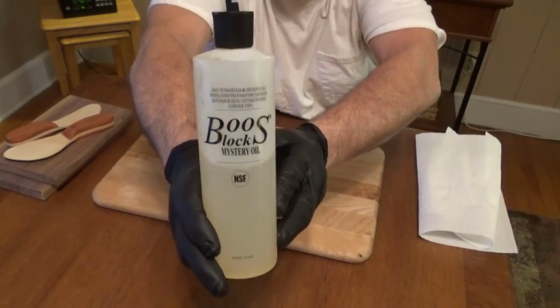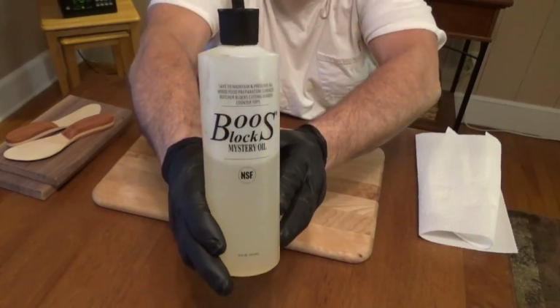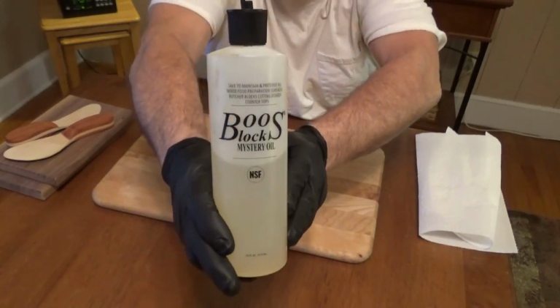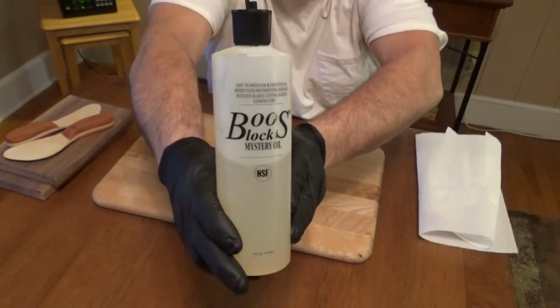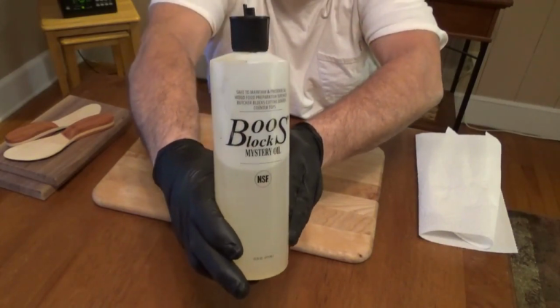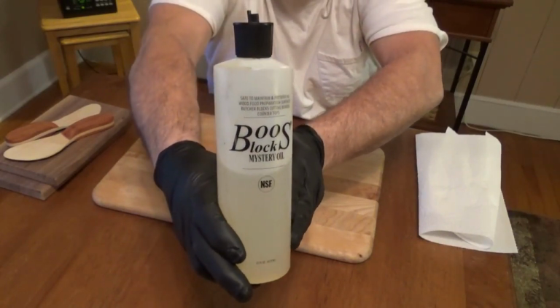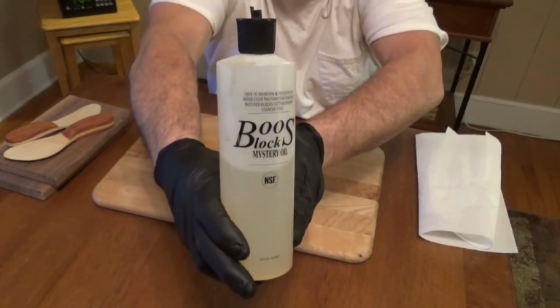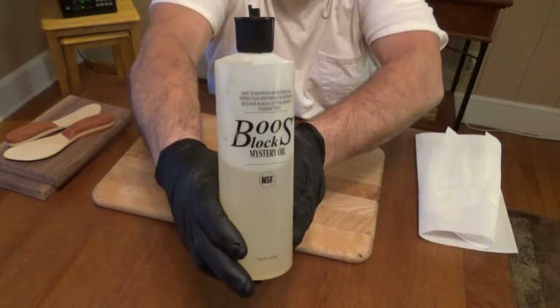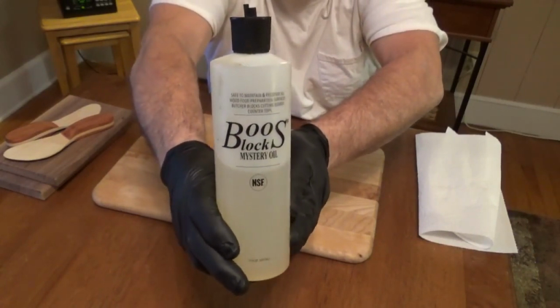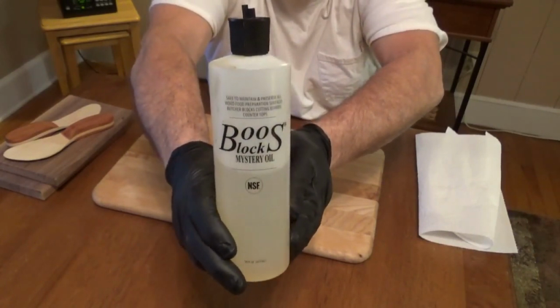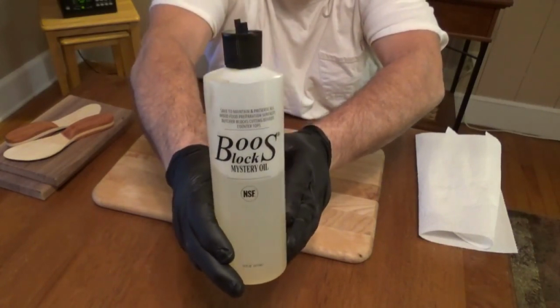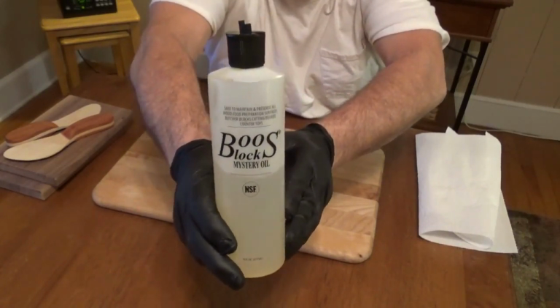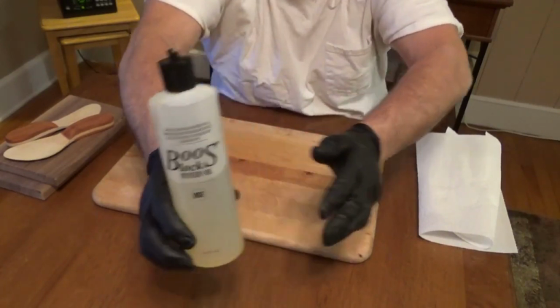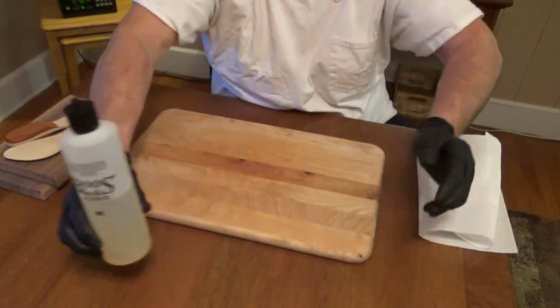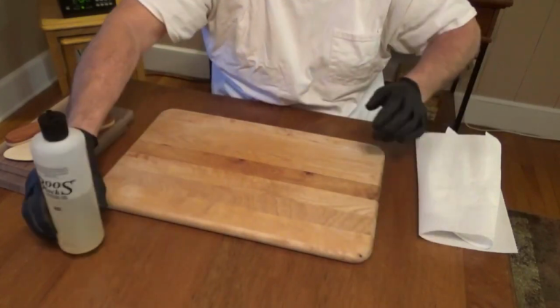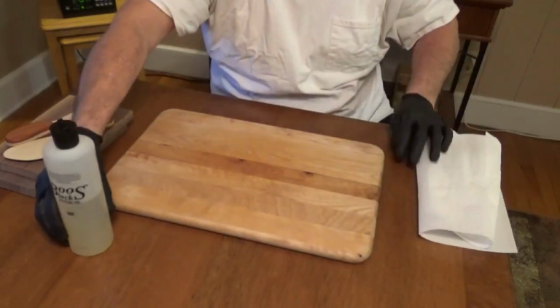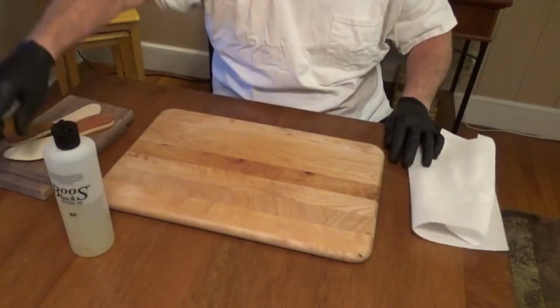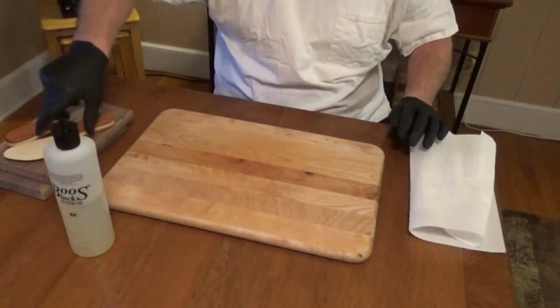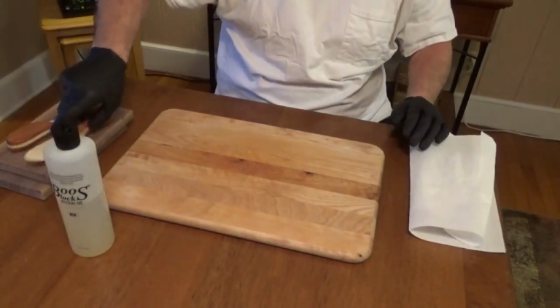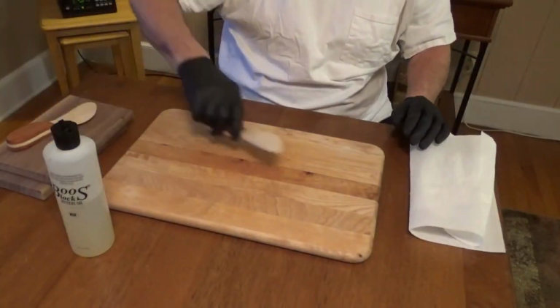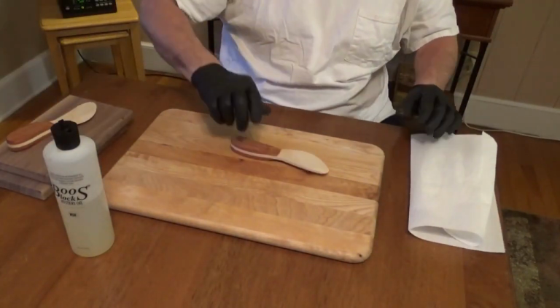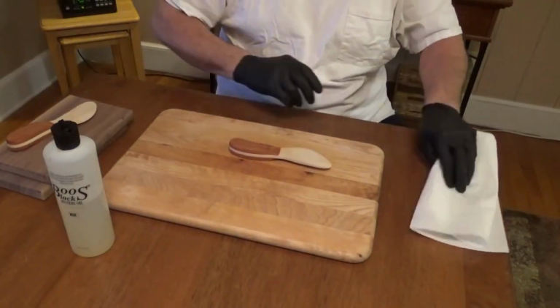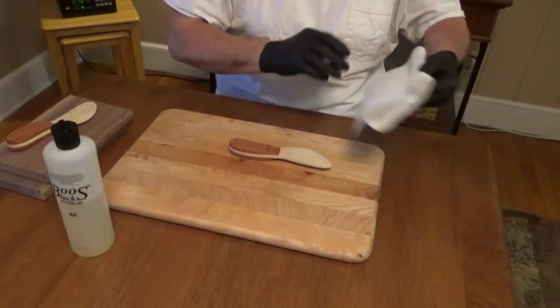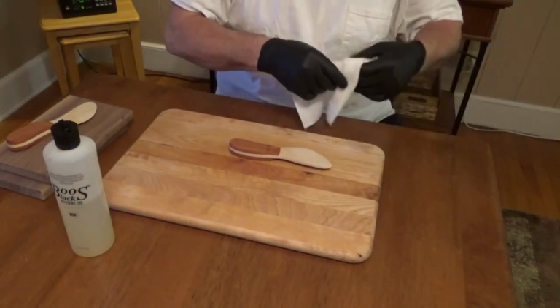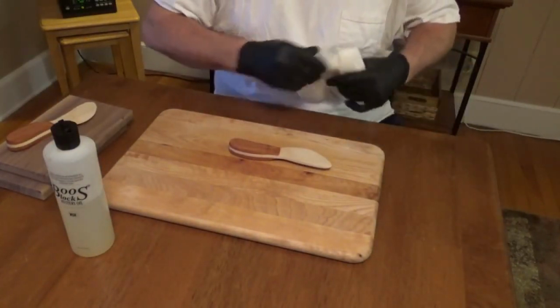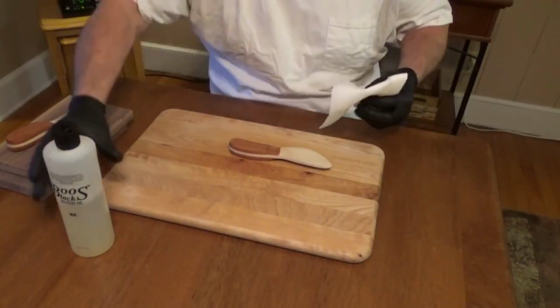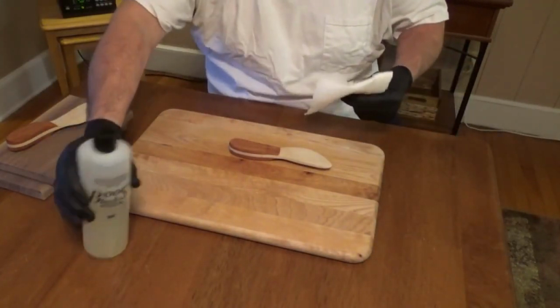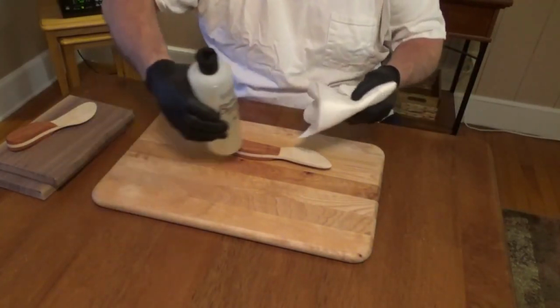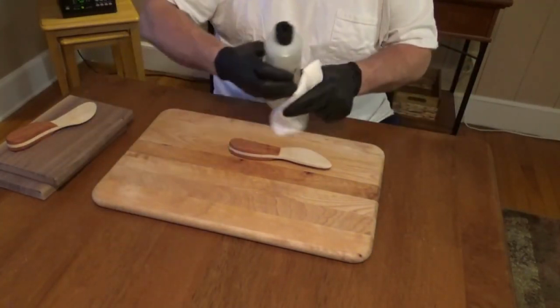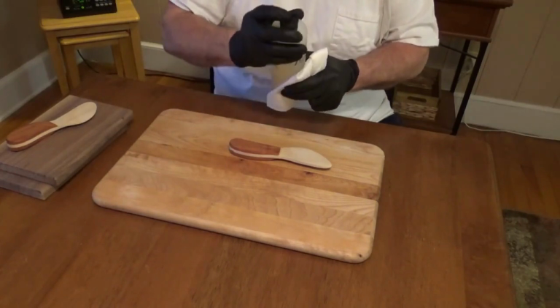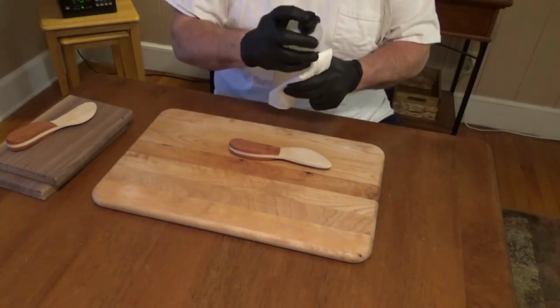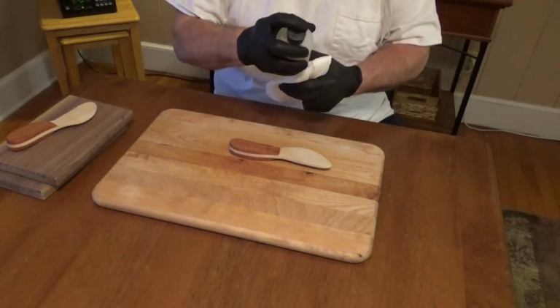Butcher block mystery oil — I'm not sure where we found it. I bought it on Amazon but I don't know how I heard of it. I think my wife might have heard of it and told me about it.